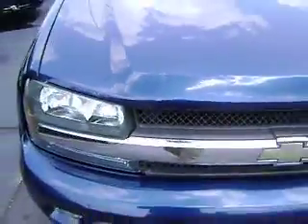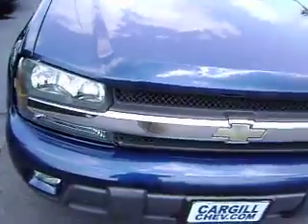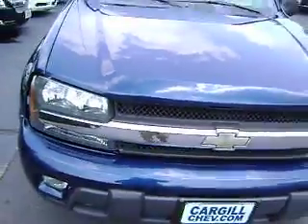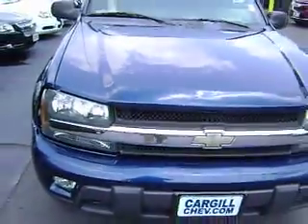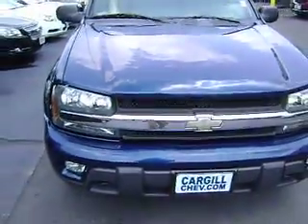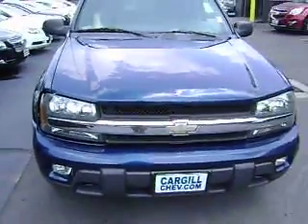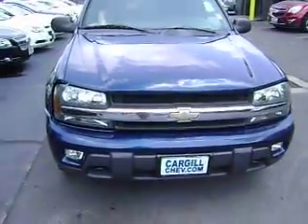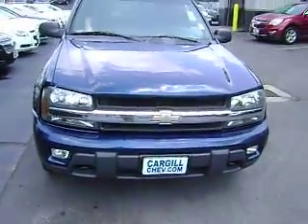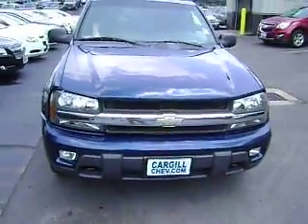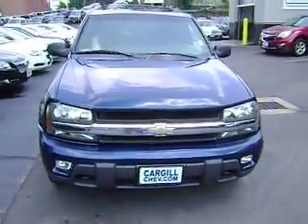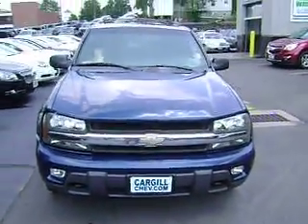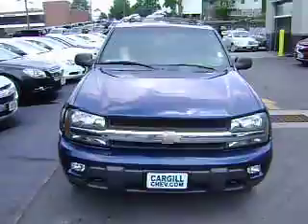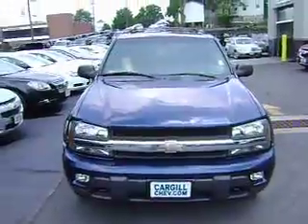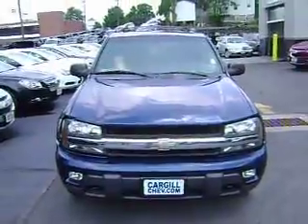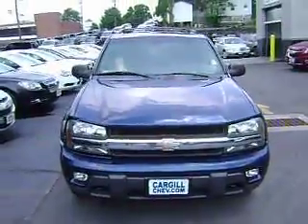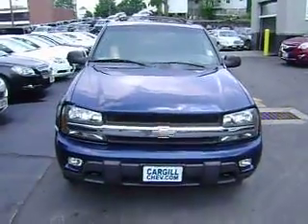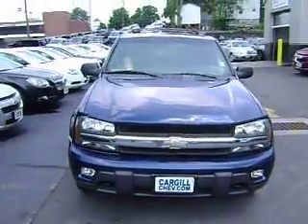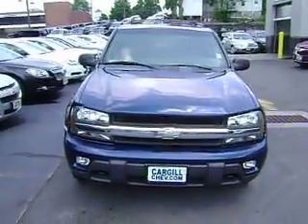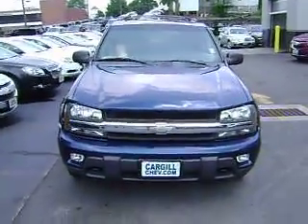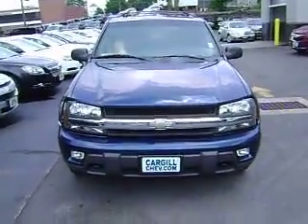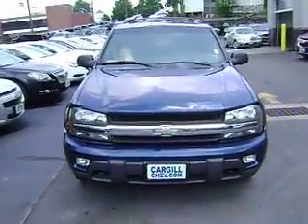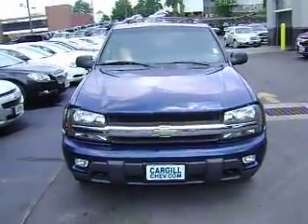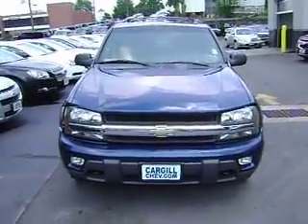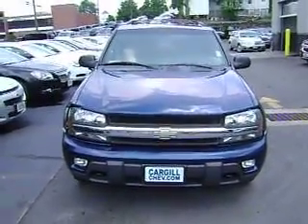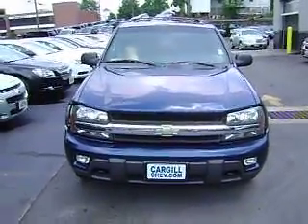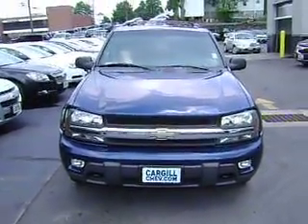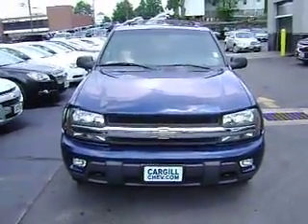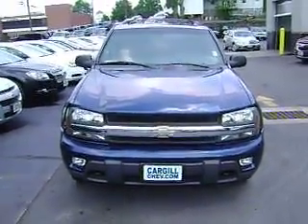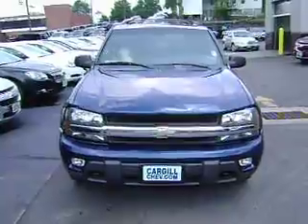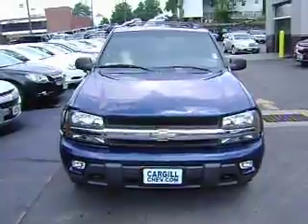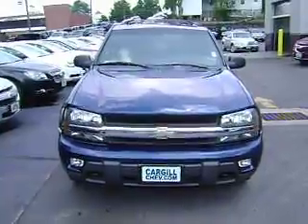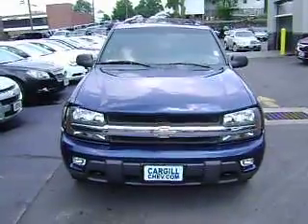Other than that, this is a very nice, very clean, runs excellent Trailblazer. Great four-wheel drive. Should have plenty of time left in it.